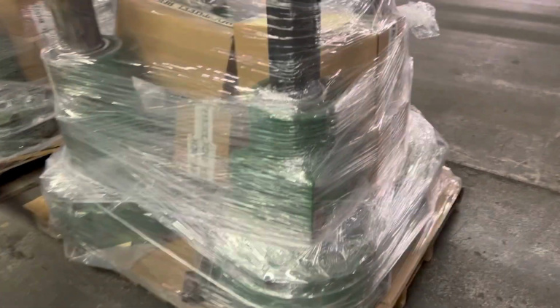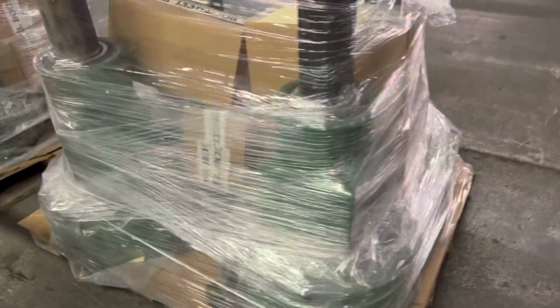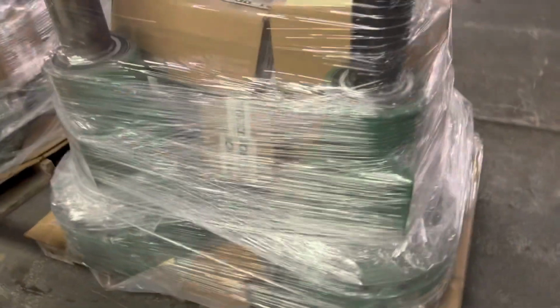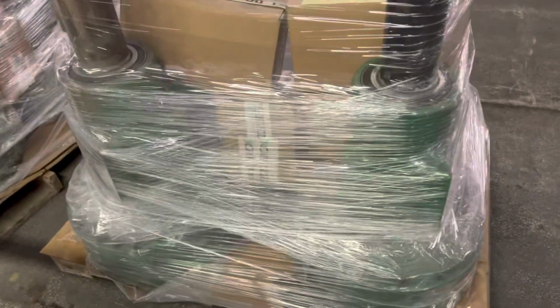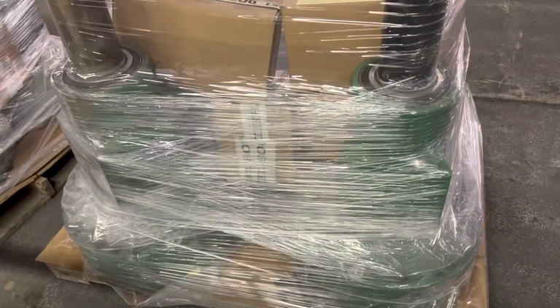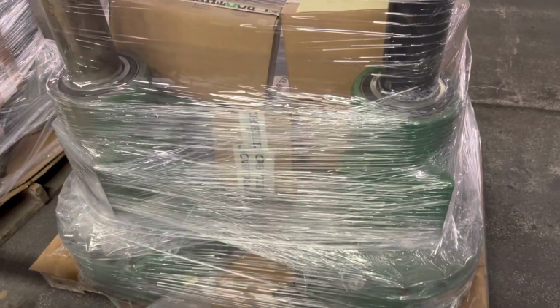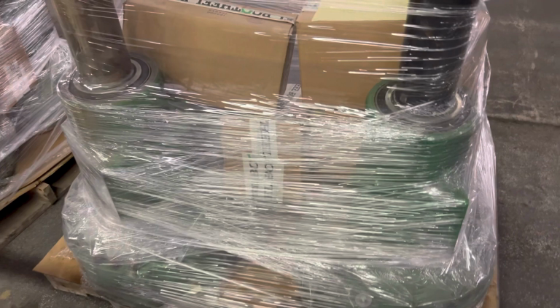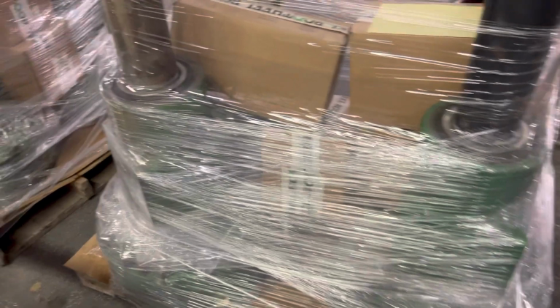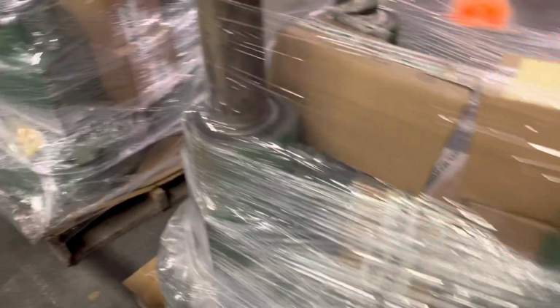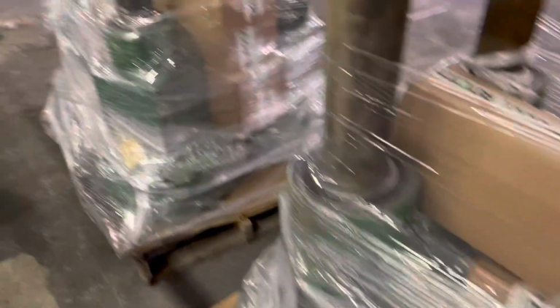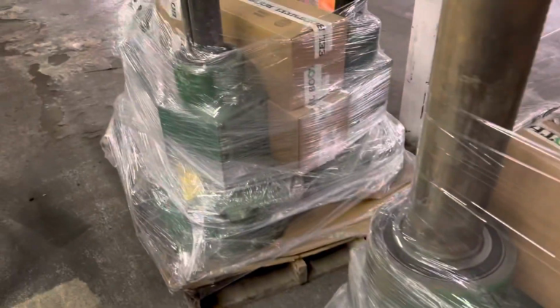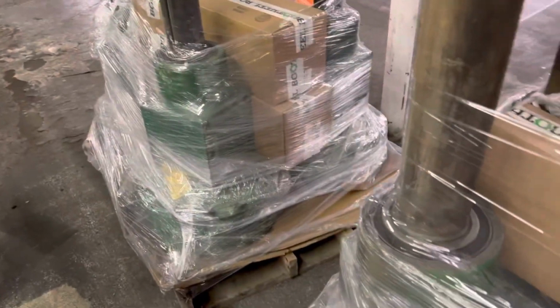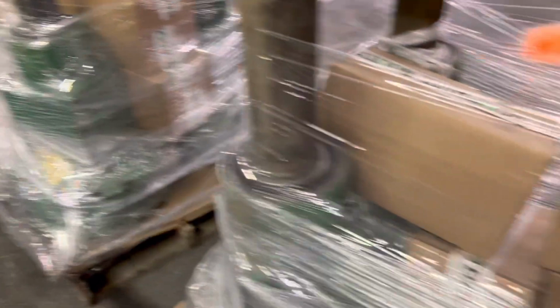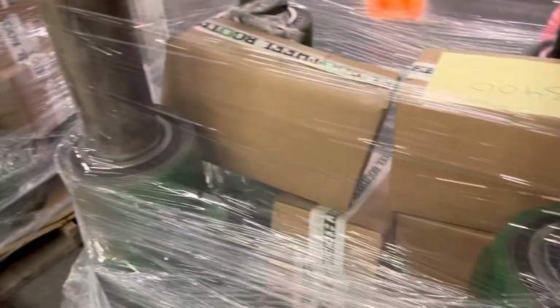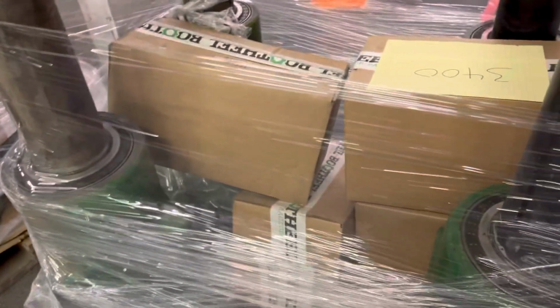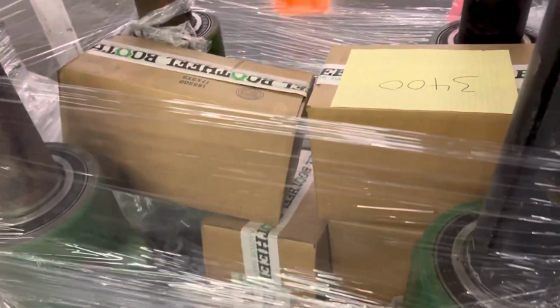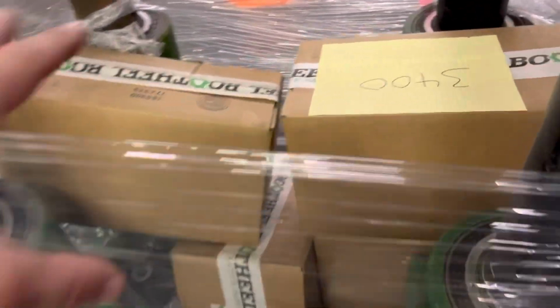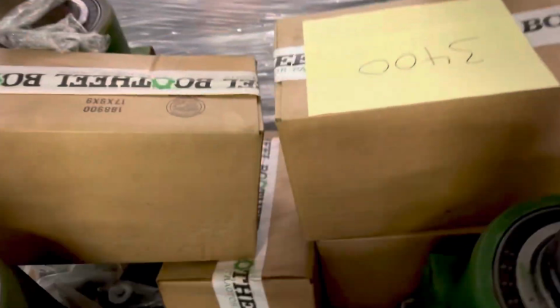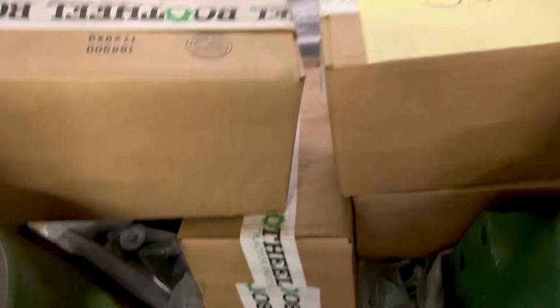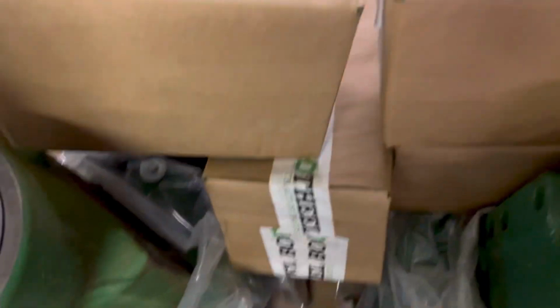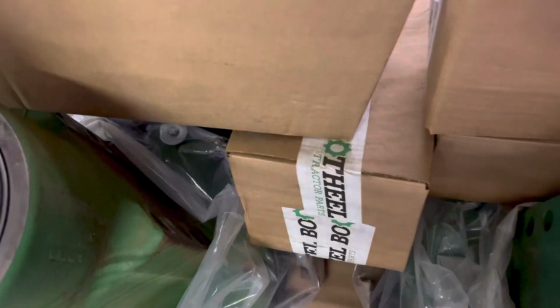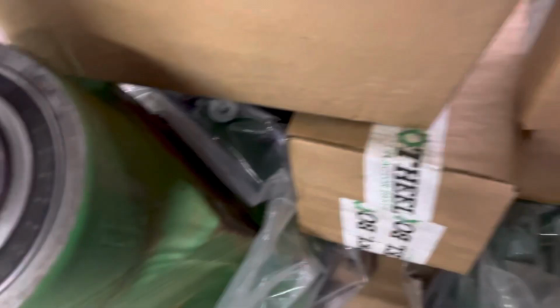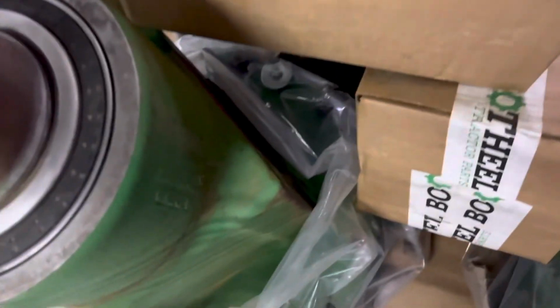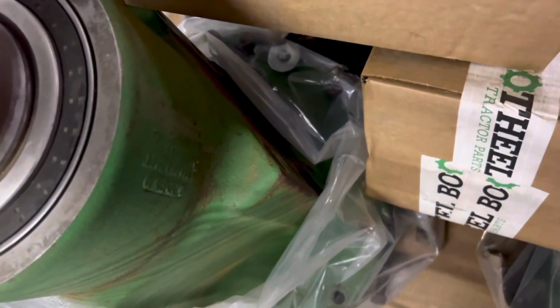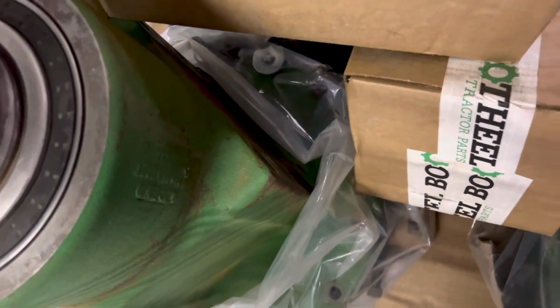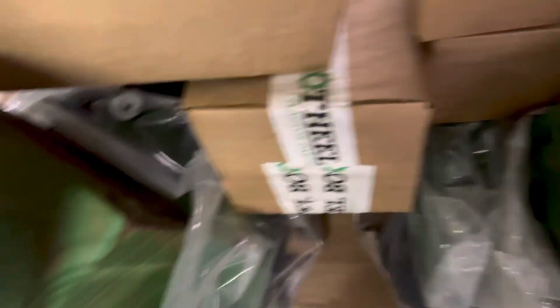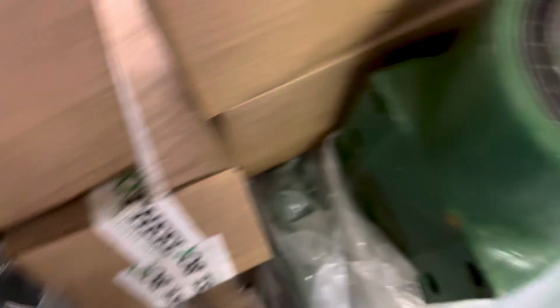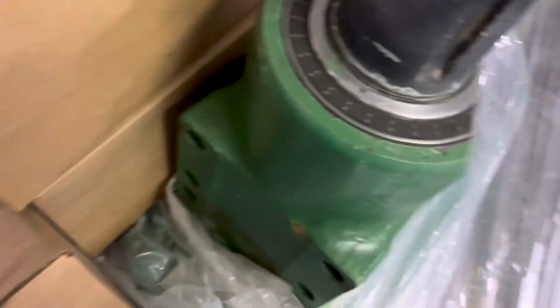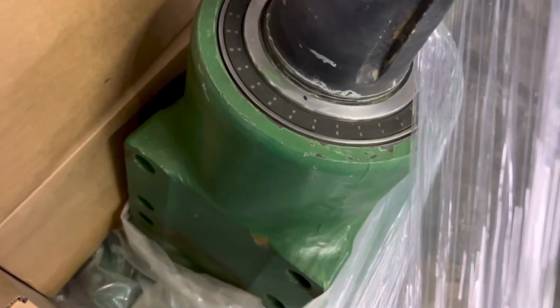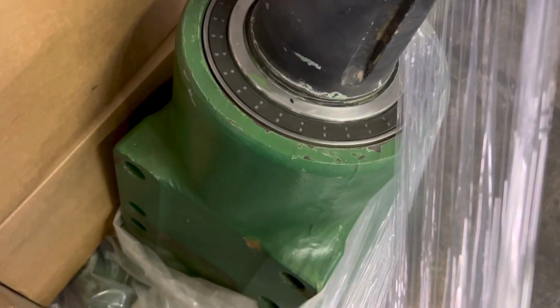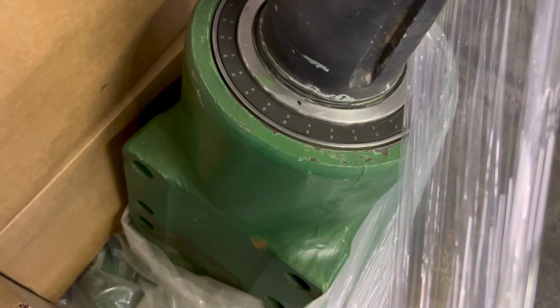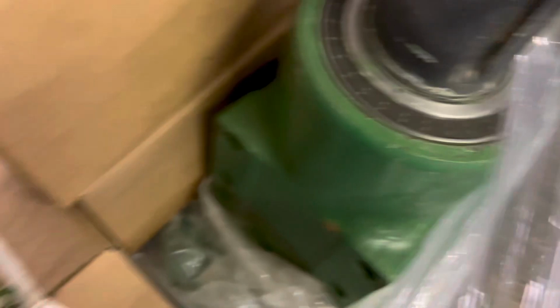We've got some John Deere final drives just come in from the rebuild shop. We don't do a lot of painting on individual pieces.